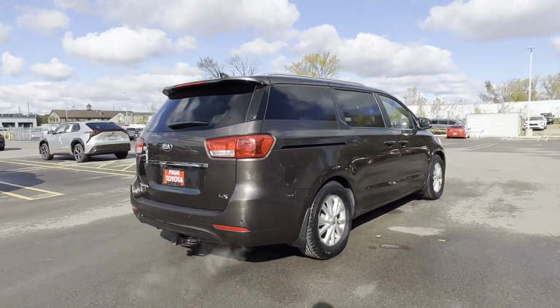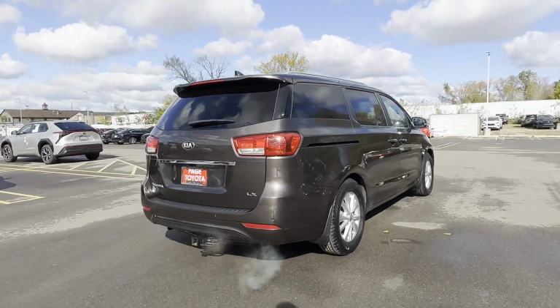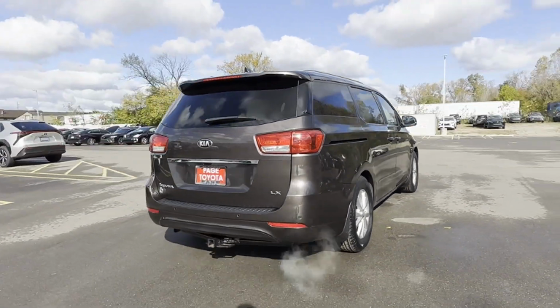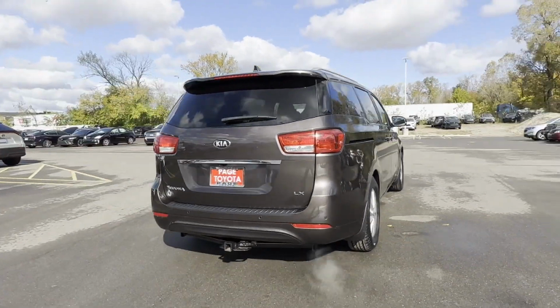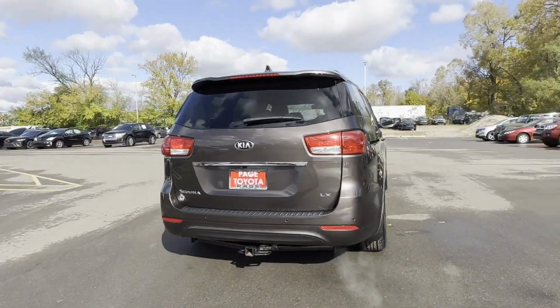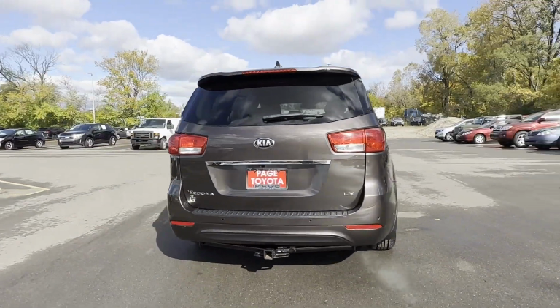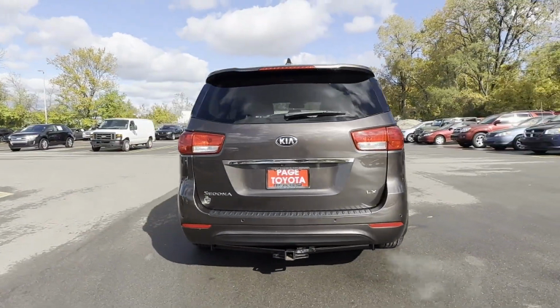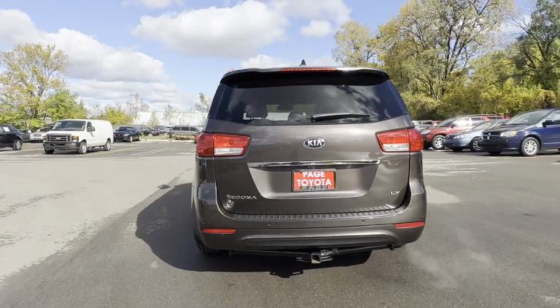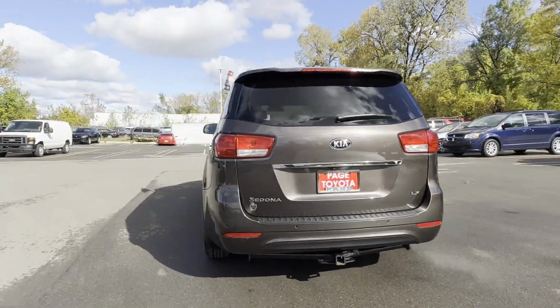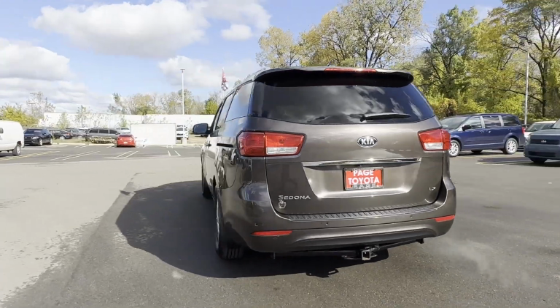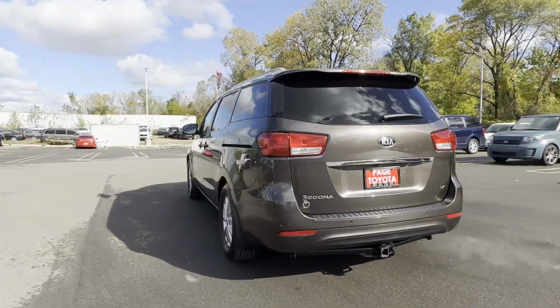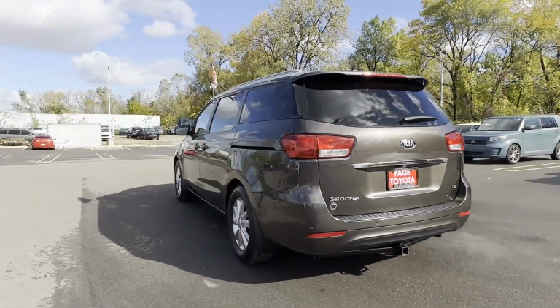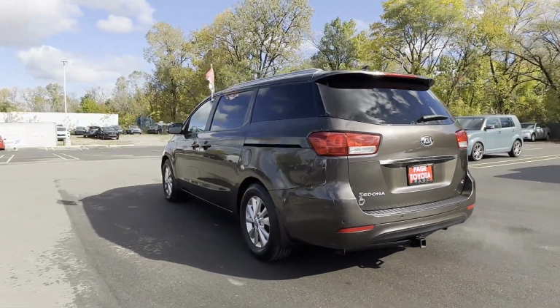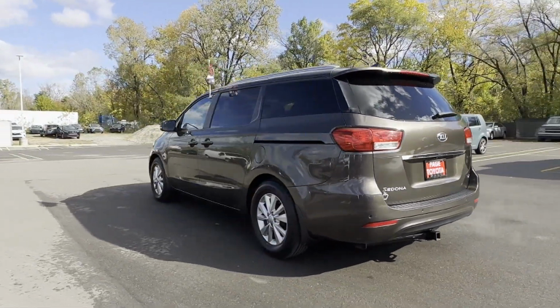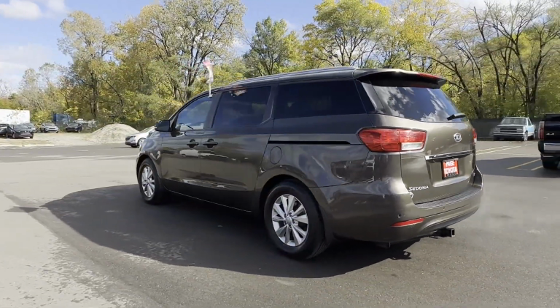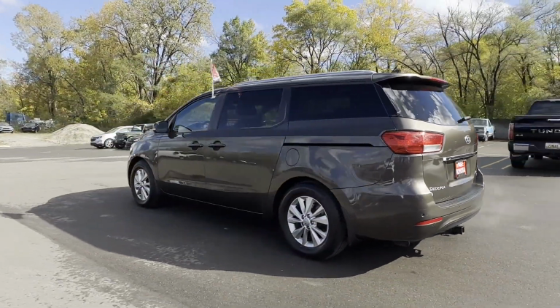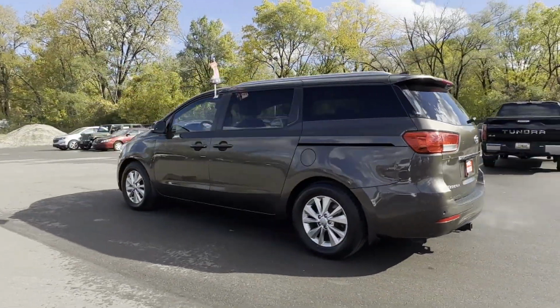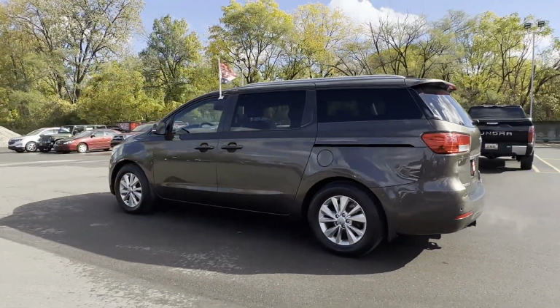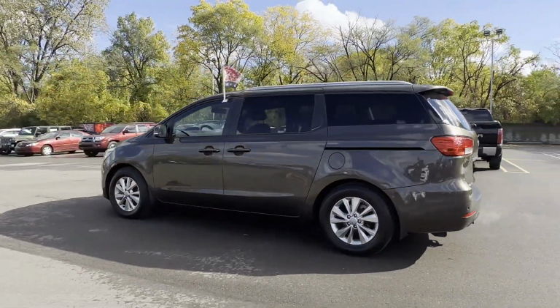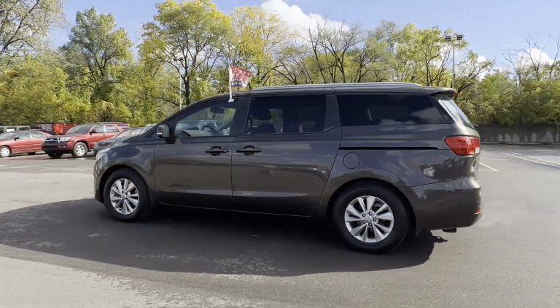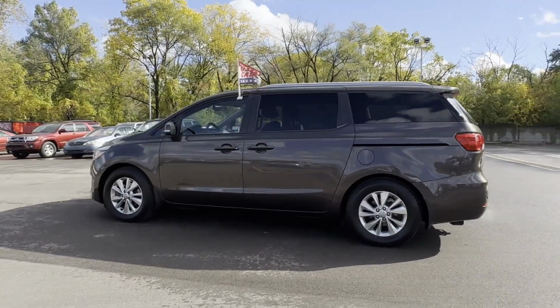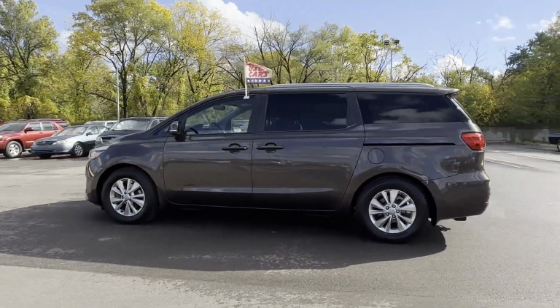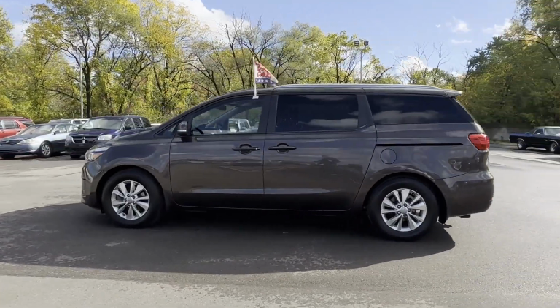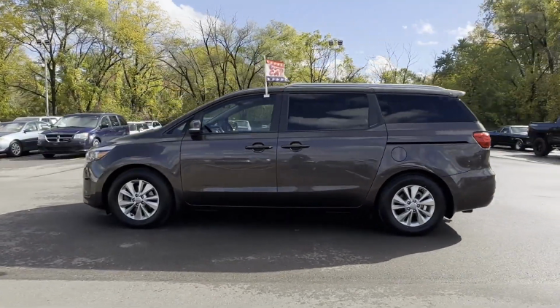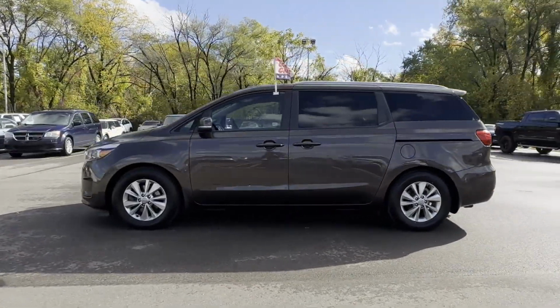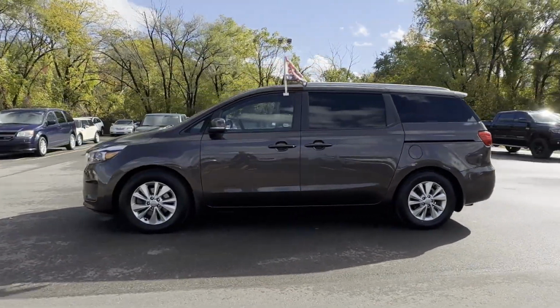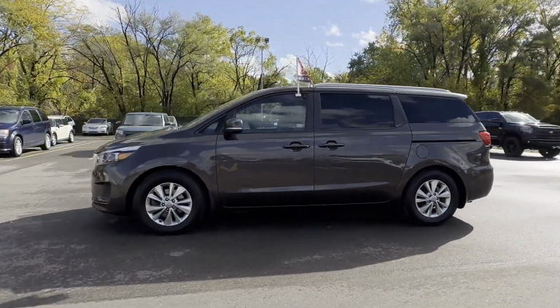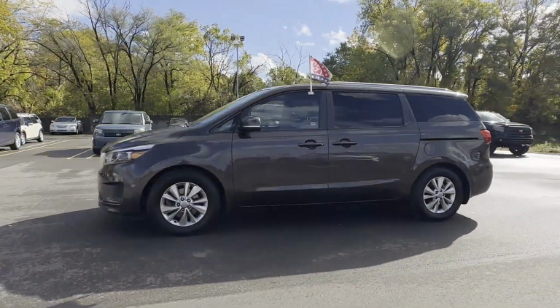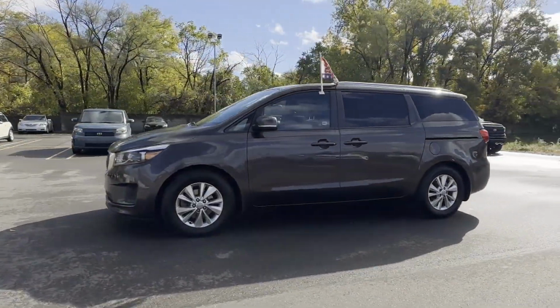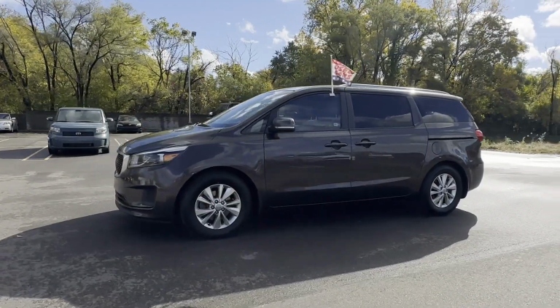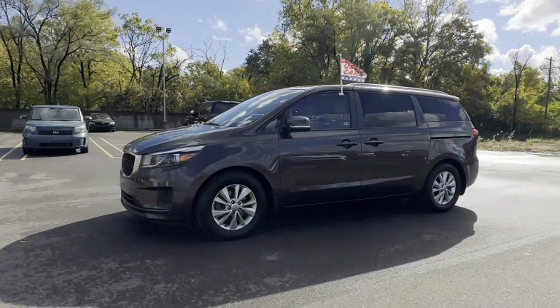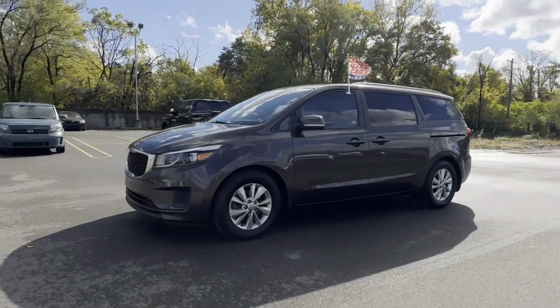Satellite radio, third row seating, backup camera, tinted windows, rear air conditioning, power driver seat, pass-through rear seat, Bluetooth, and brake assist.